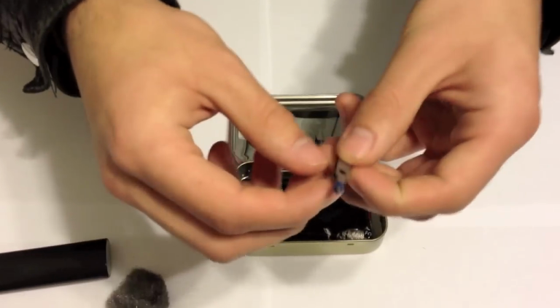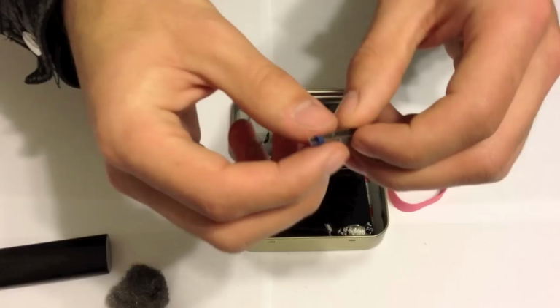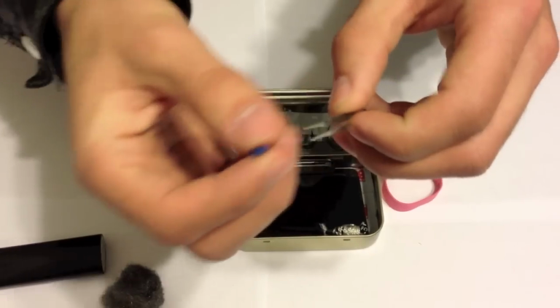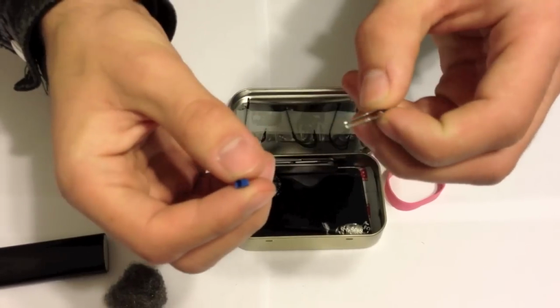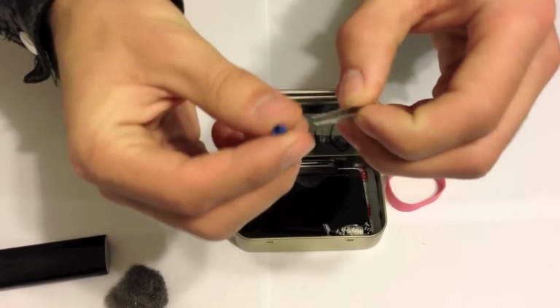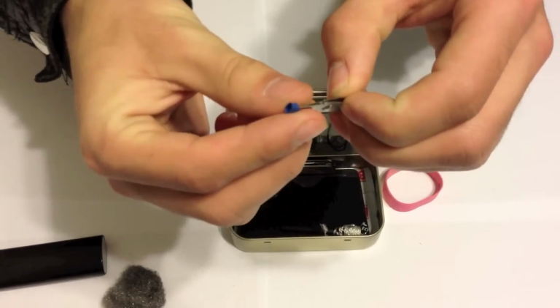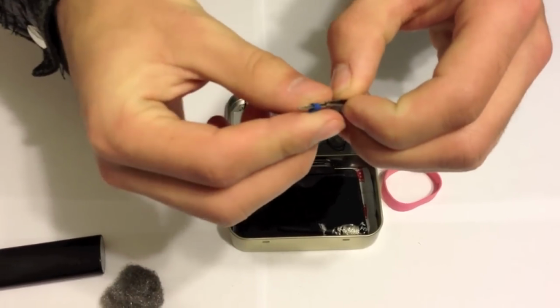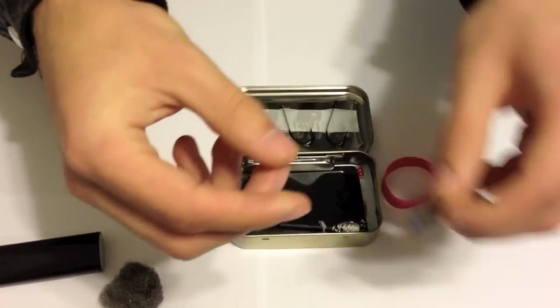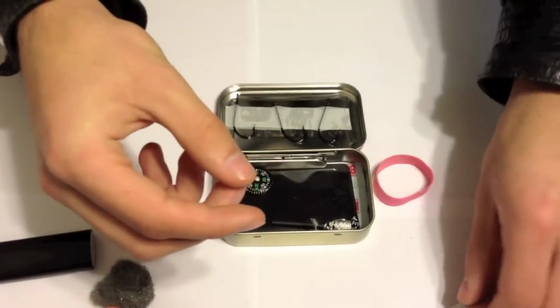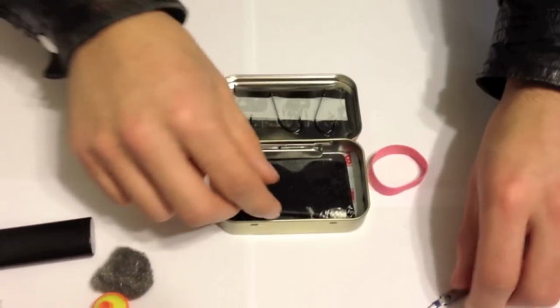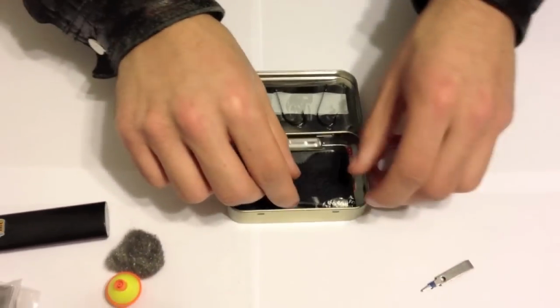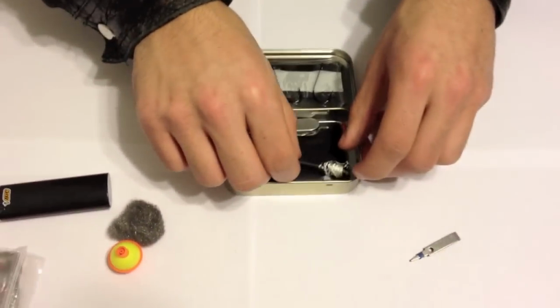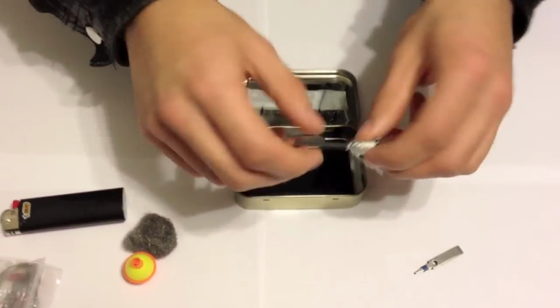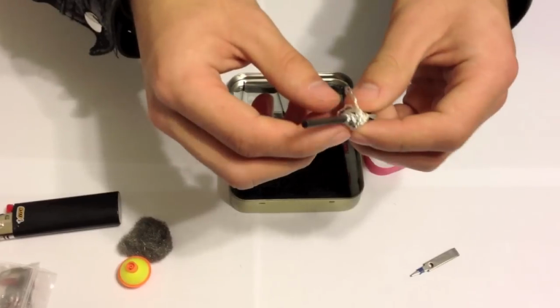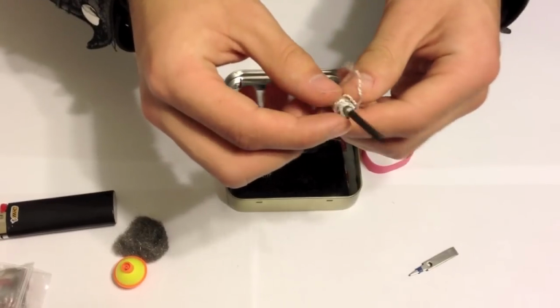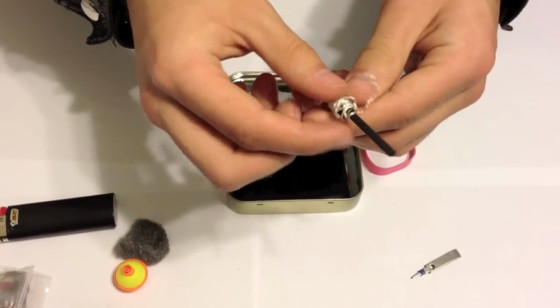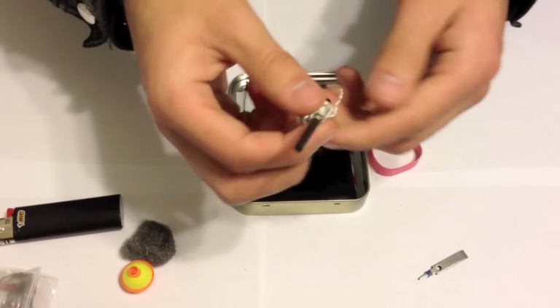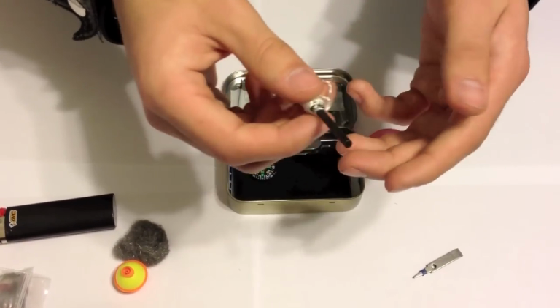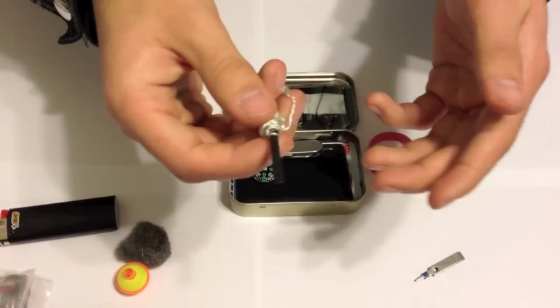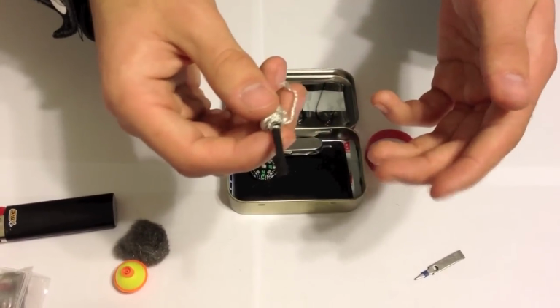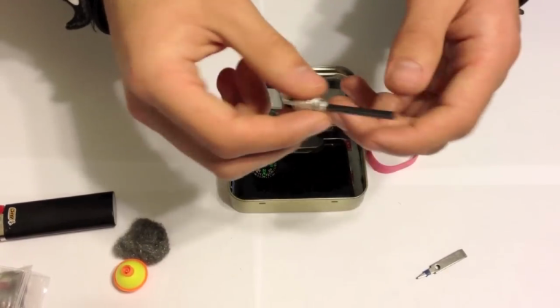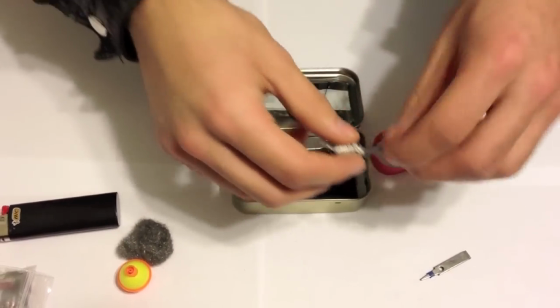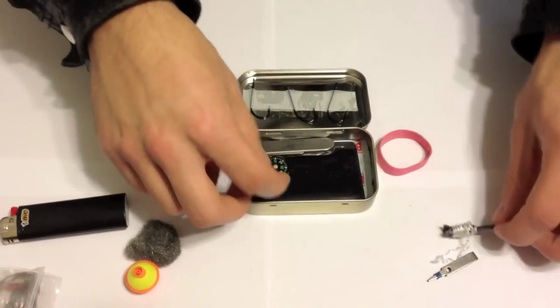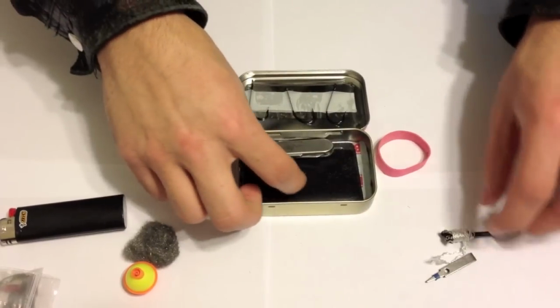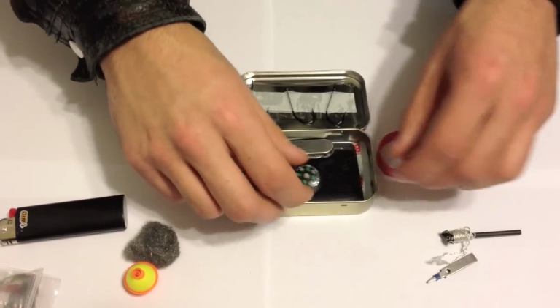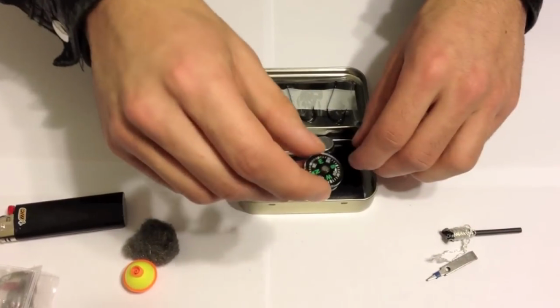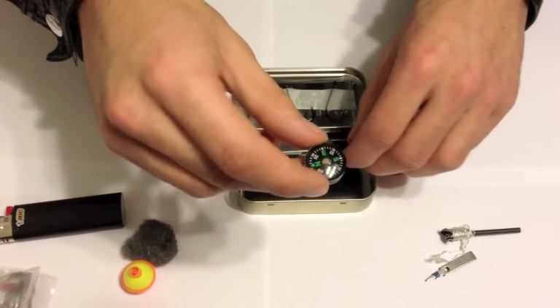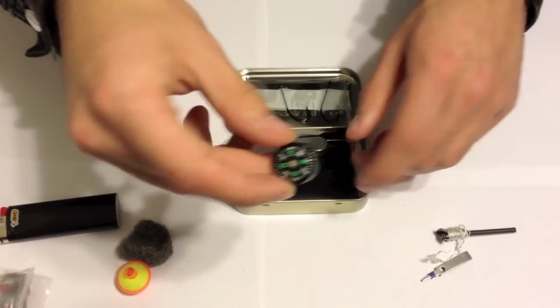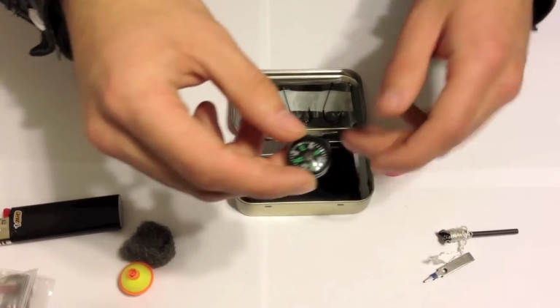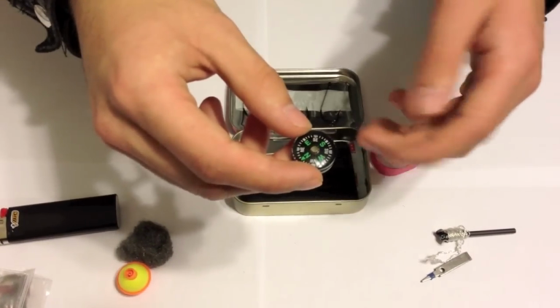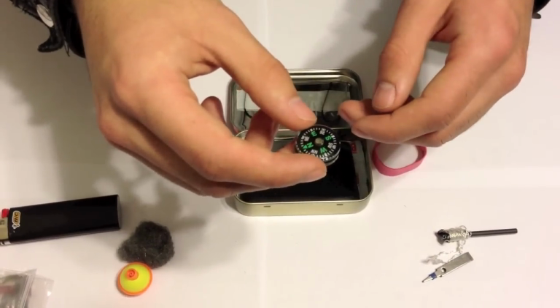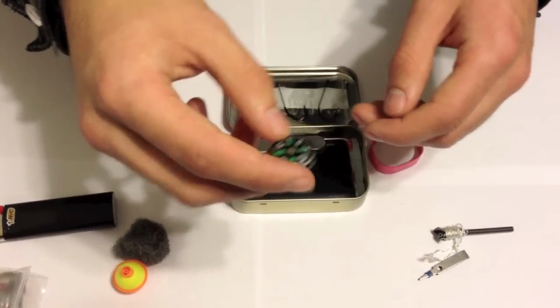There's a small pair of tweezers, some fire steel in case you run out of fuel with your lighter, and a small compass to get yourself out of a tight spot.